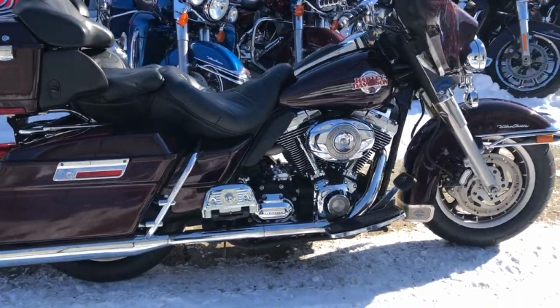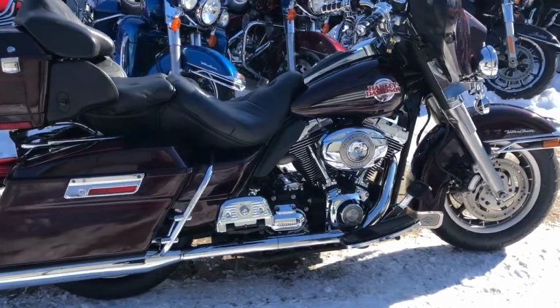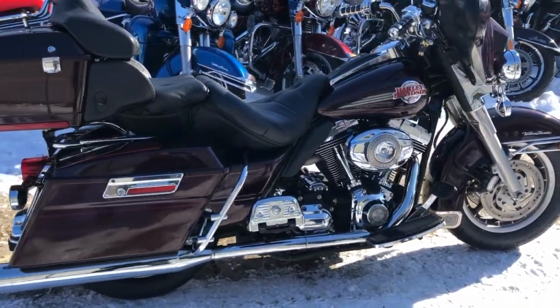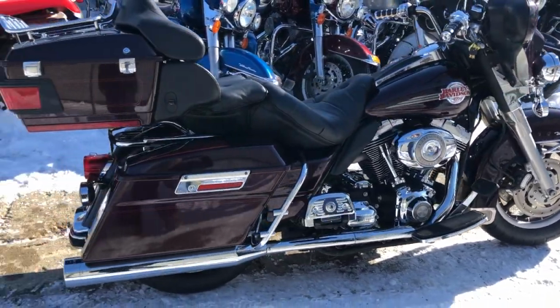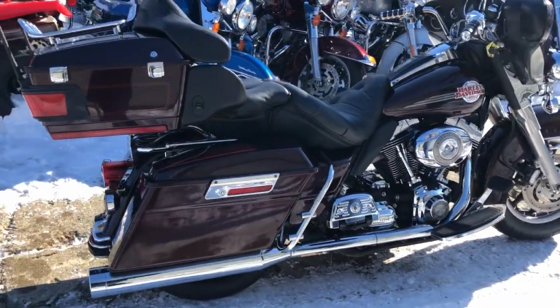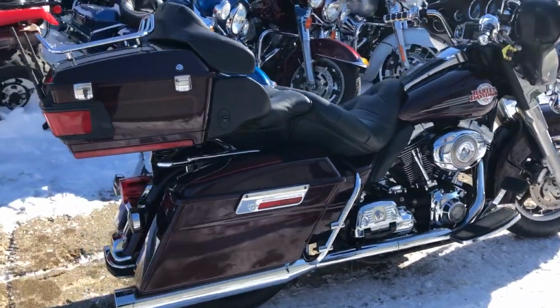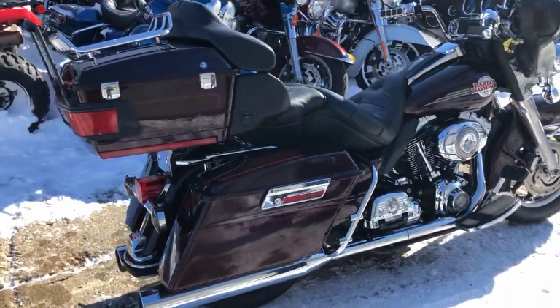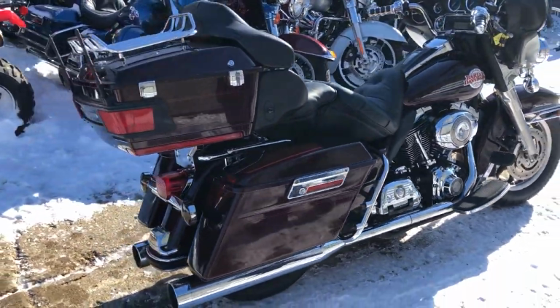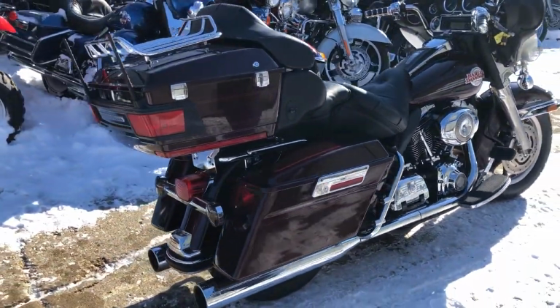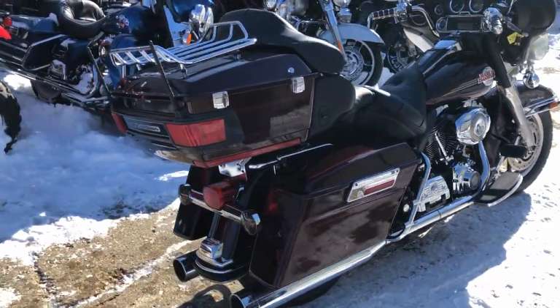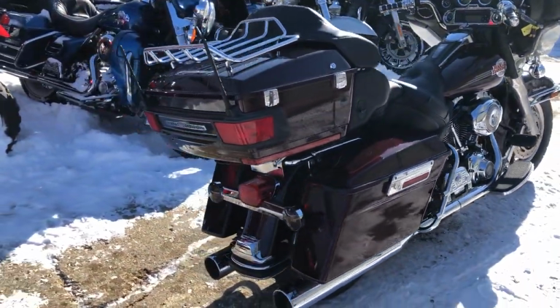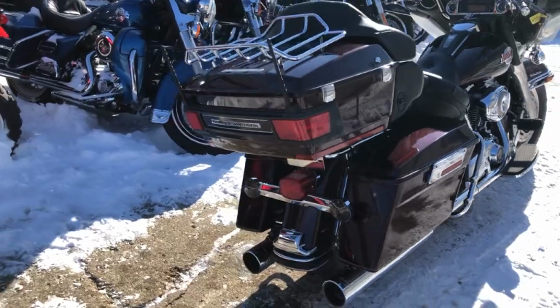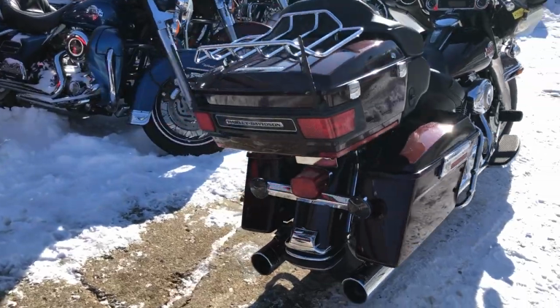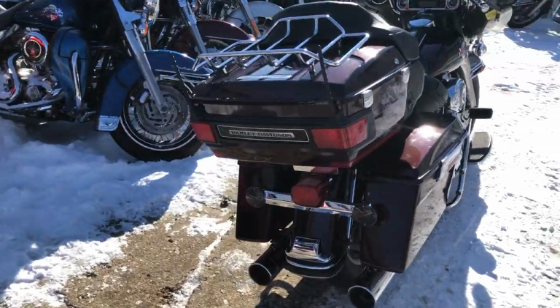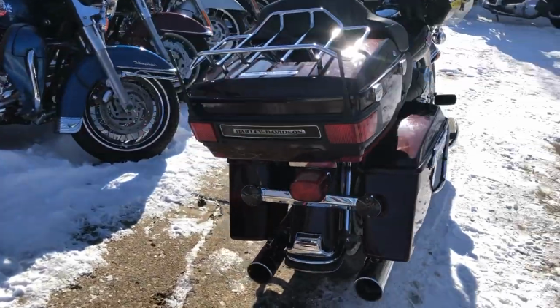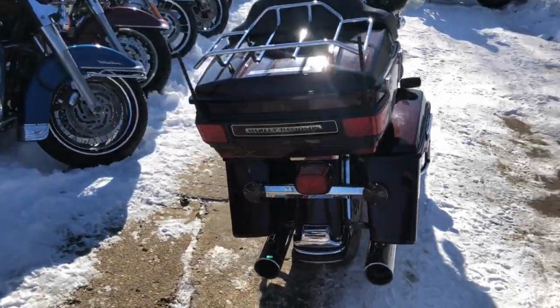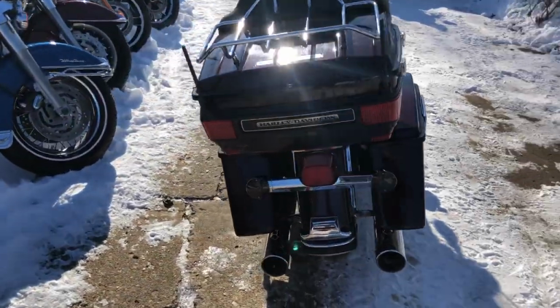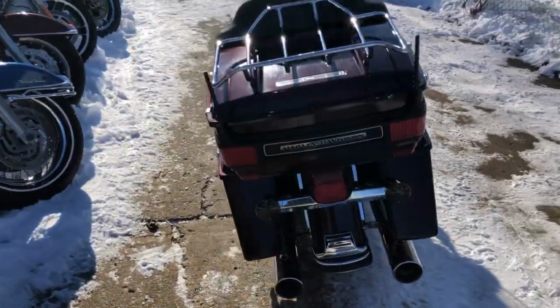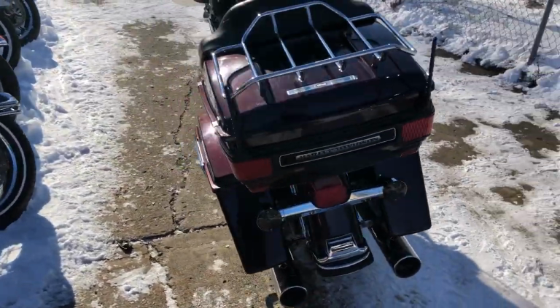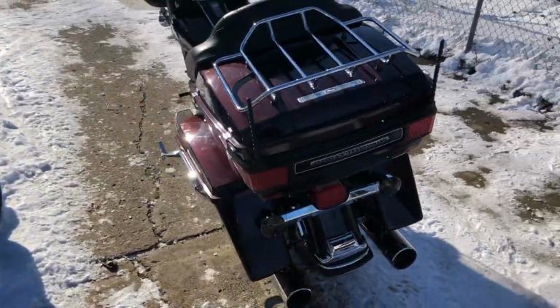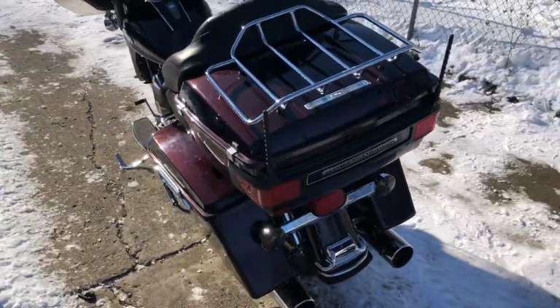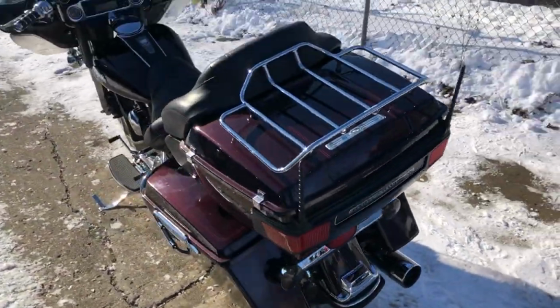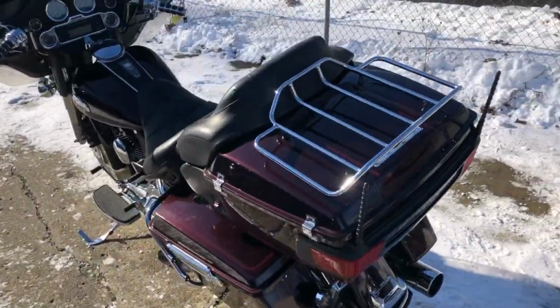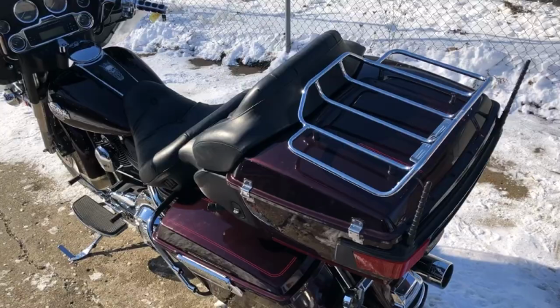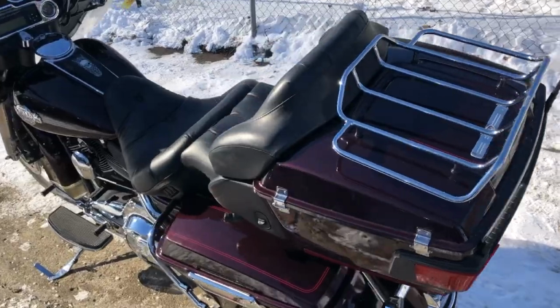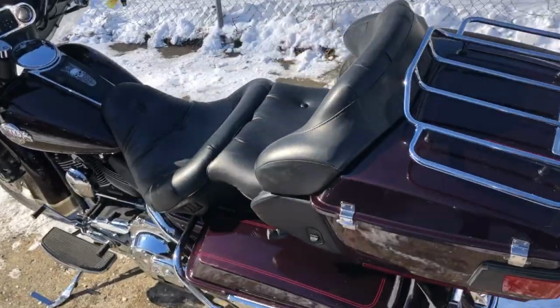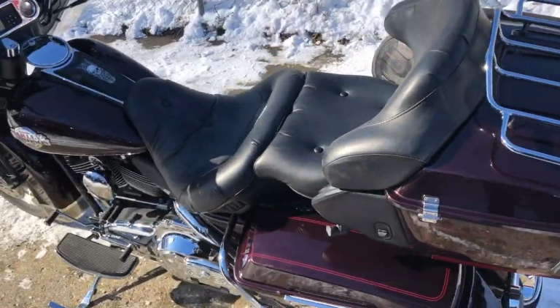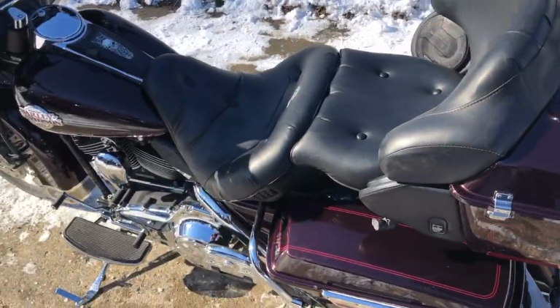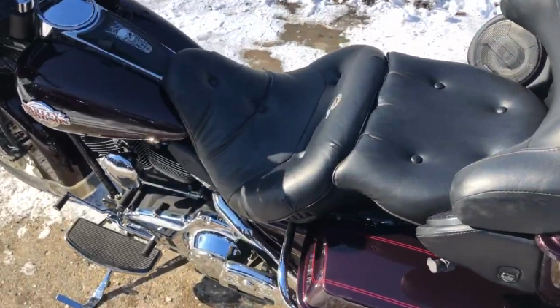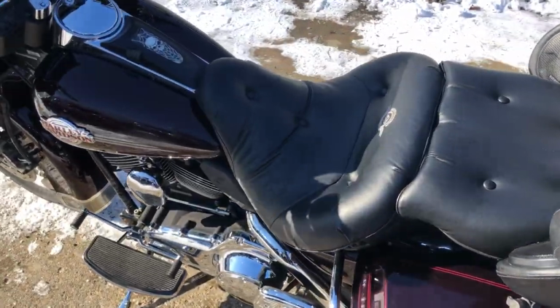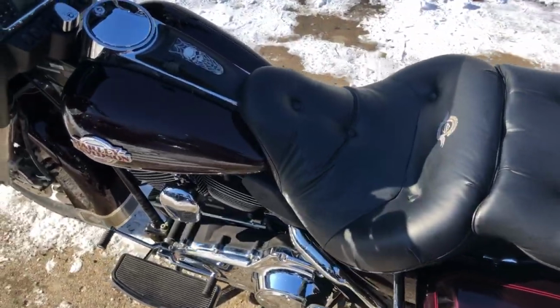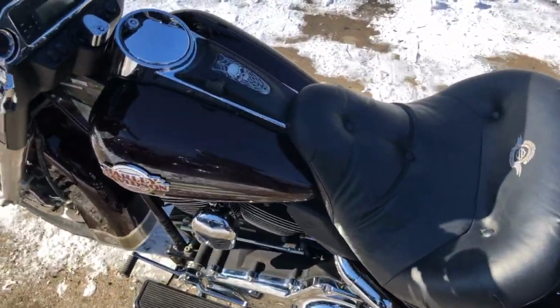Hey guys, ApprovalPowerSports.com here doing some videos on some bikes that just came in. We got an 07 Ultra Classic for you. This one's got all kinds of extras: highway pegs, chrome switch housing, switches, and a dual right-heart exhaust. This thing sounds great.